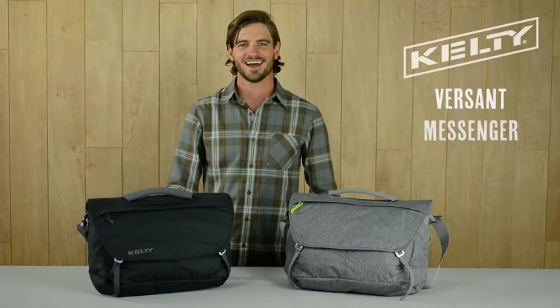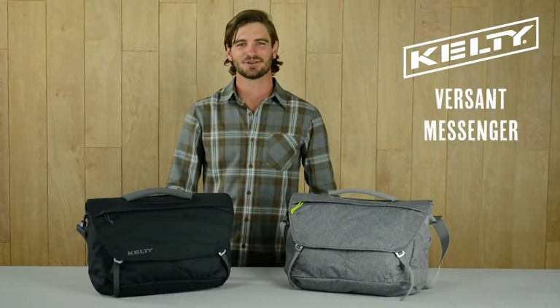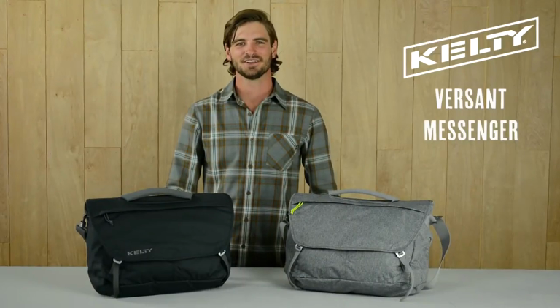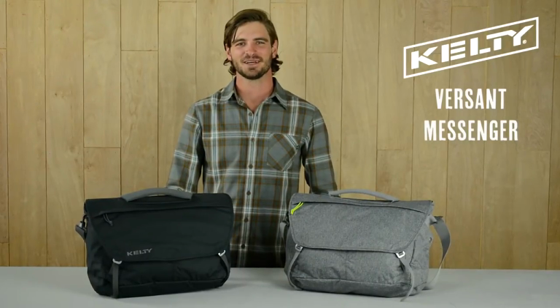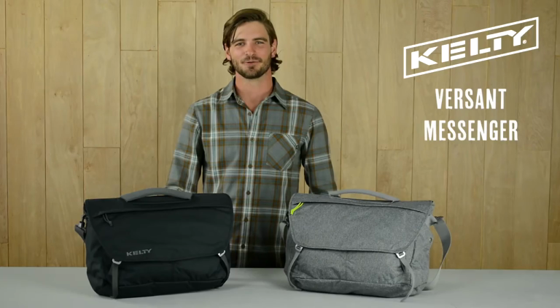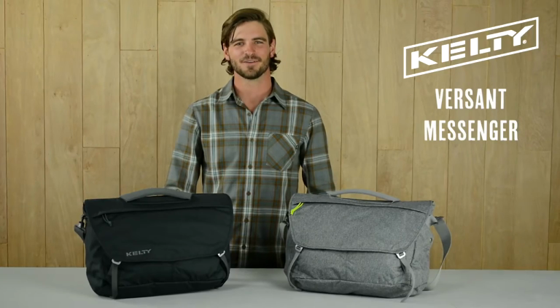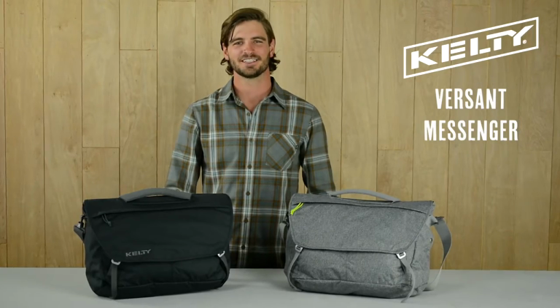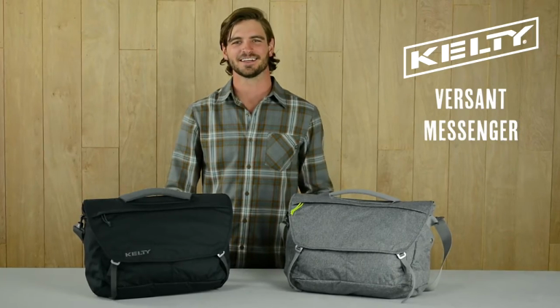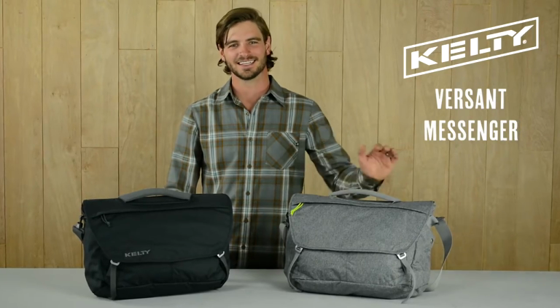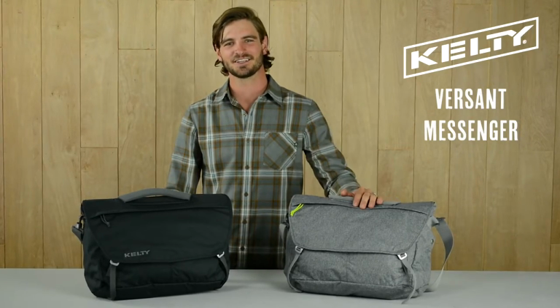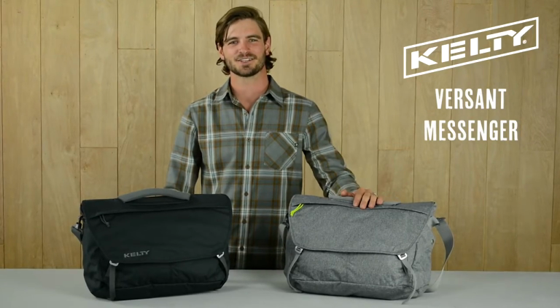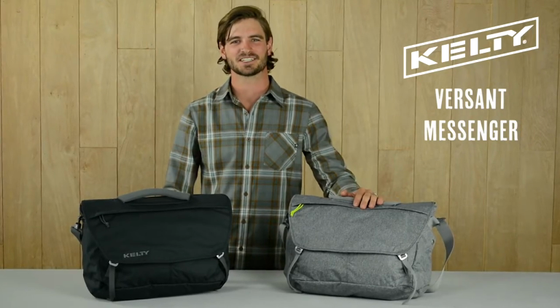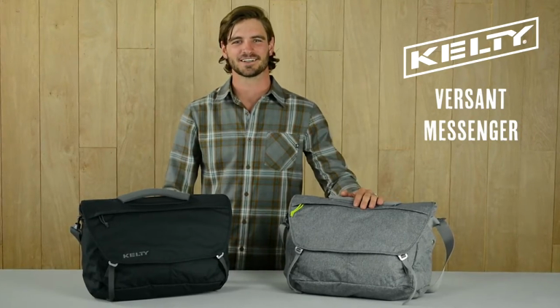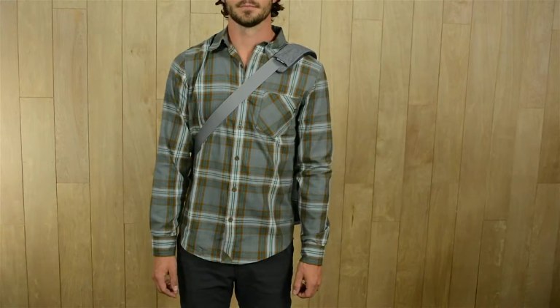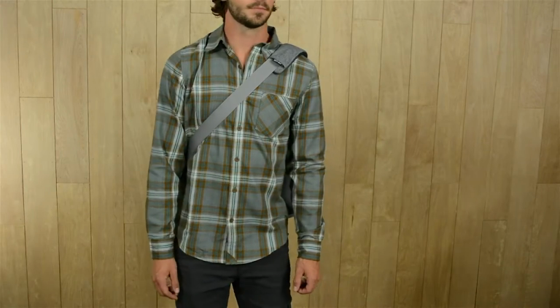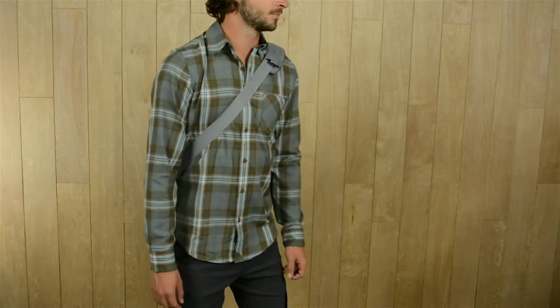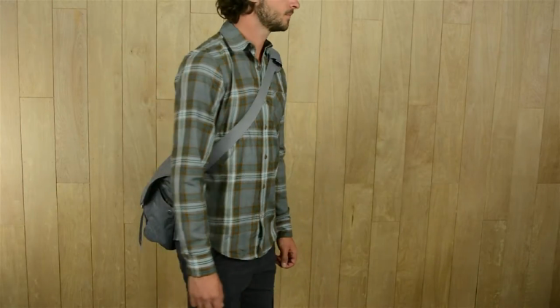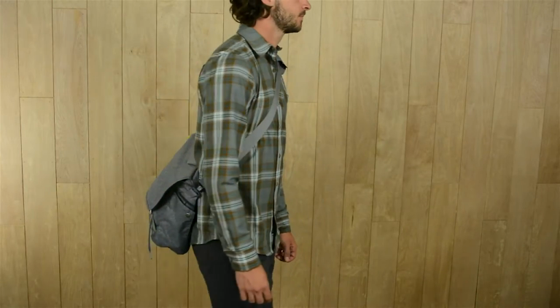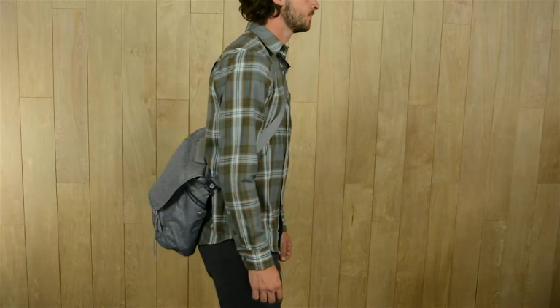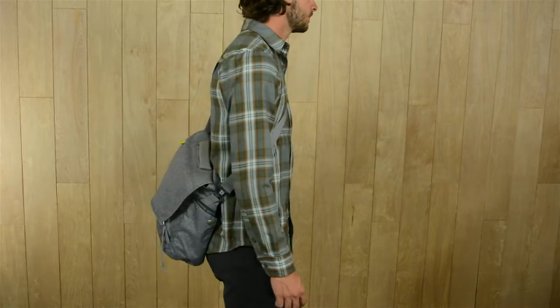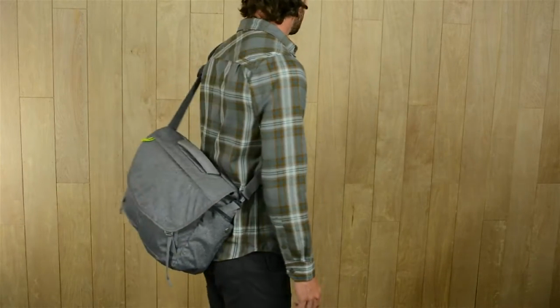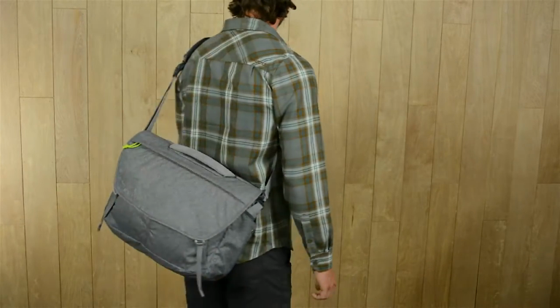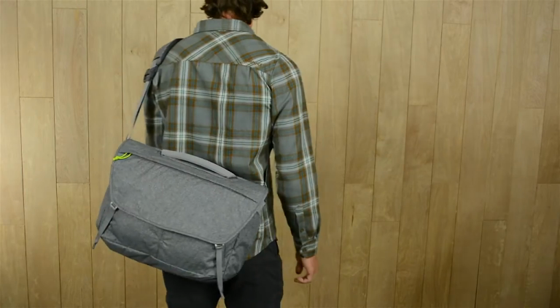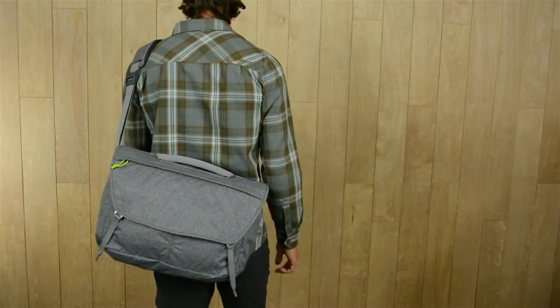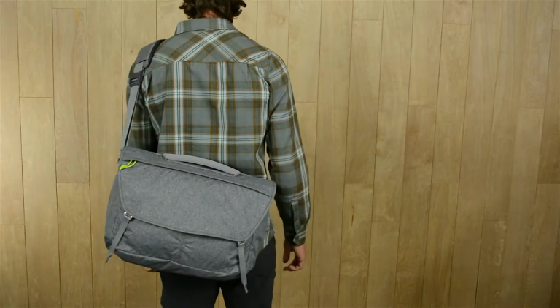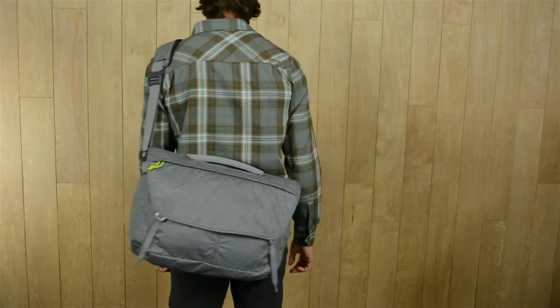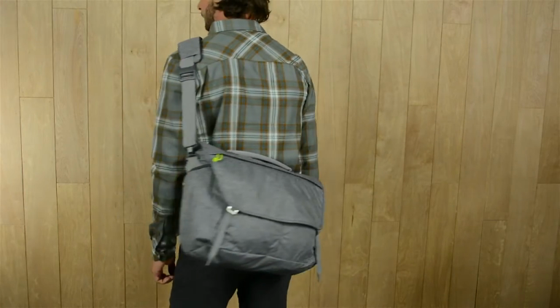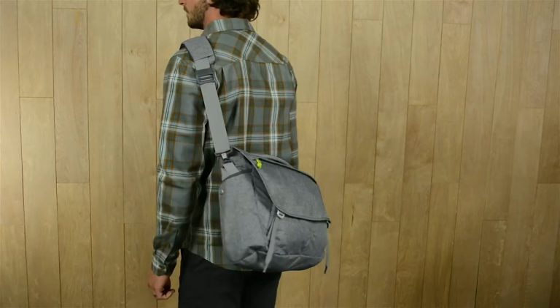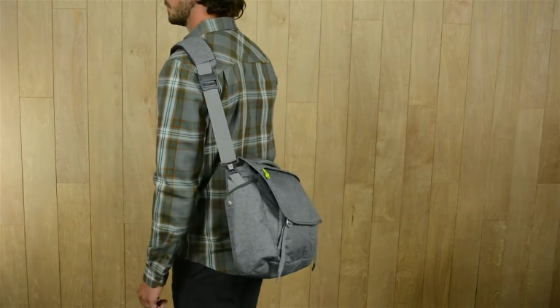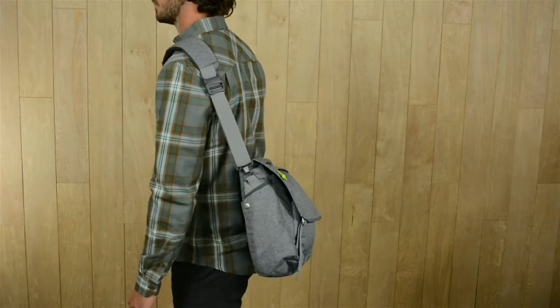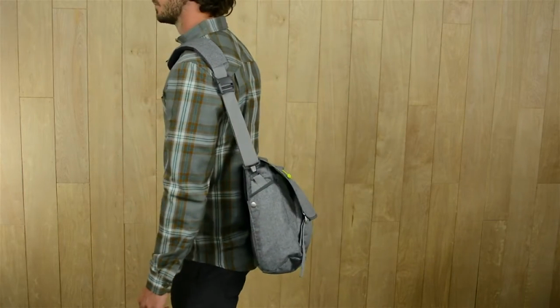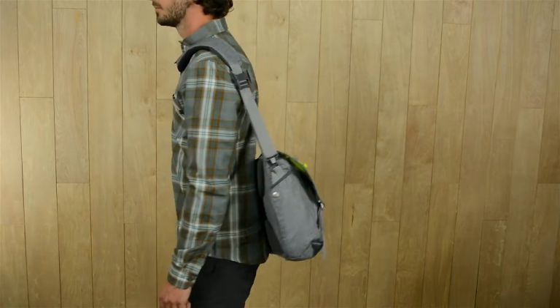Outdoor utility meets career versatility in the Kelty Versant Messenger. With a dash of style and a nod to Kelty's historic performance, the Versant Collection is new for 2016.